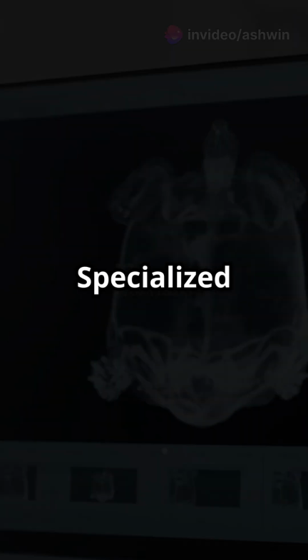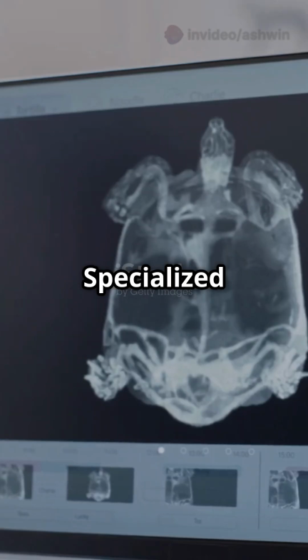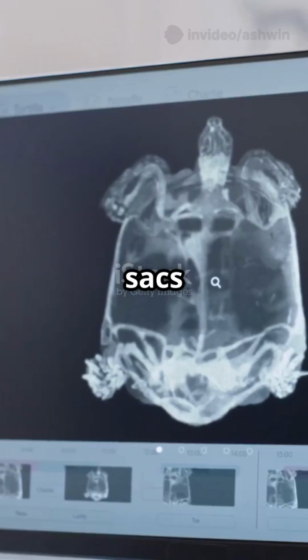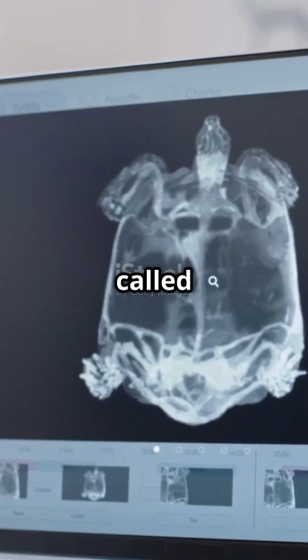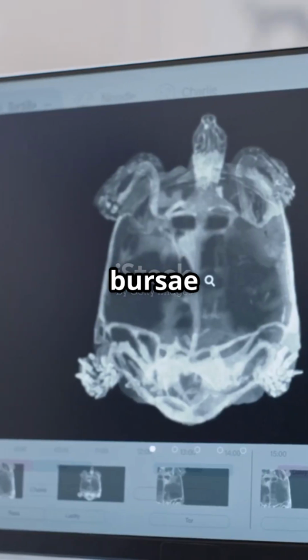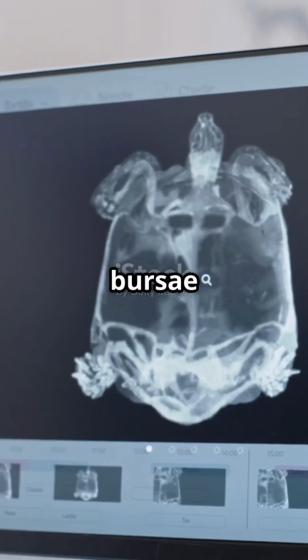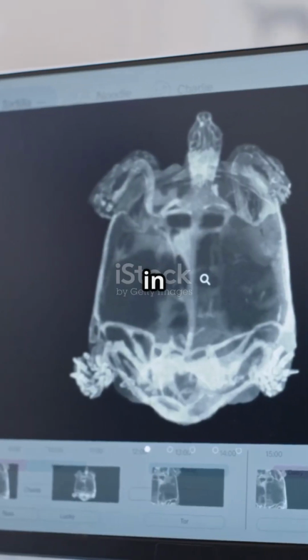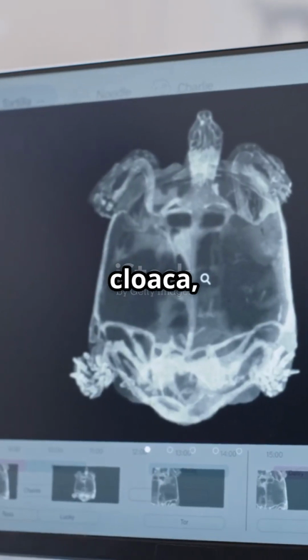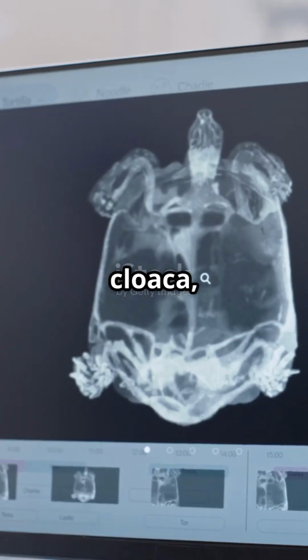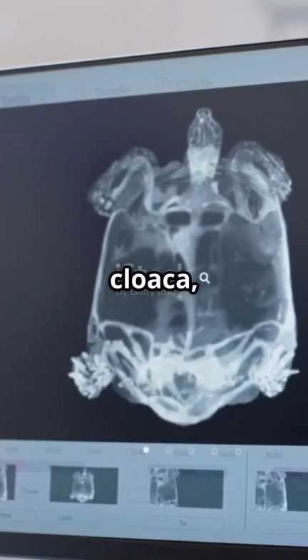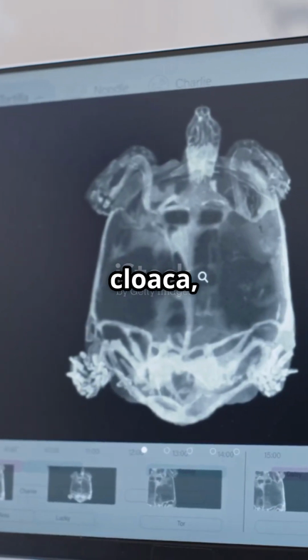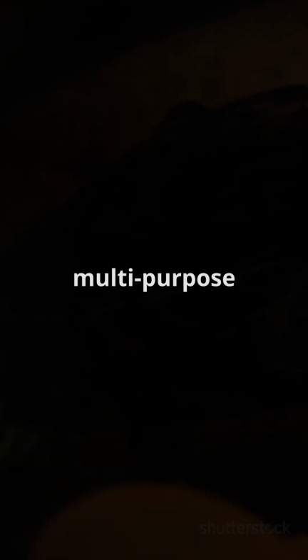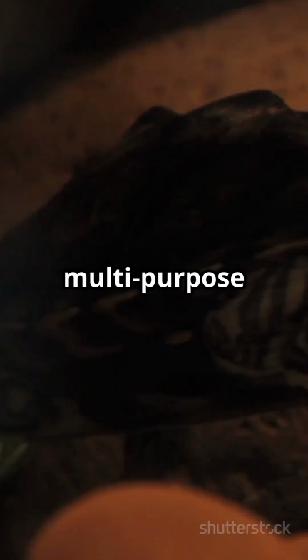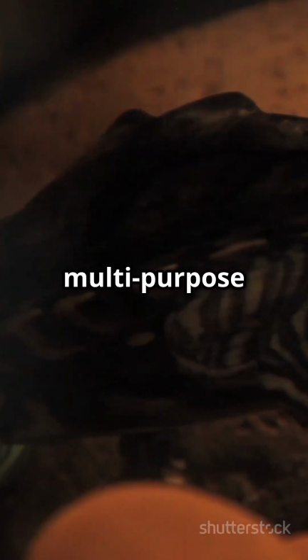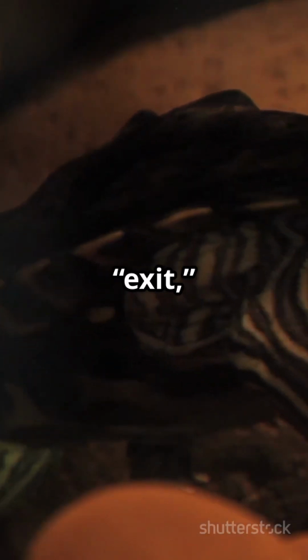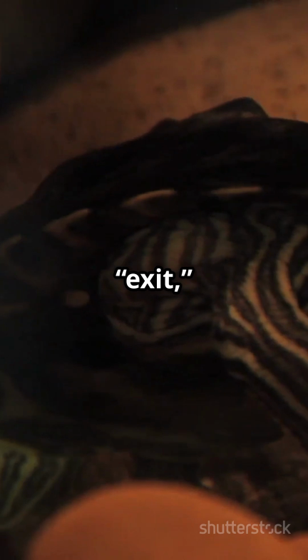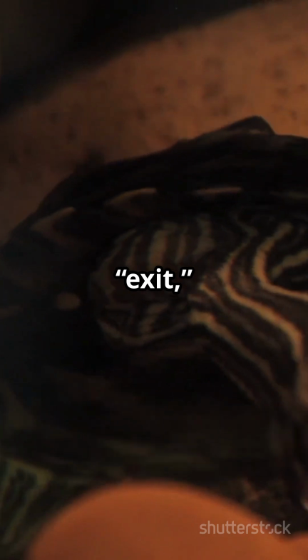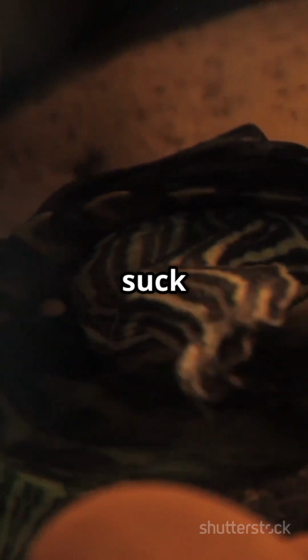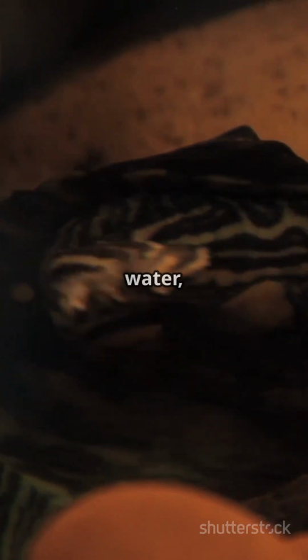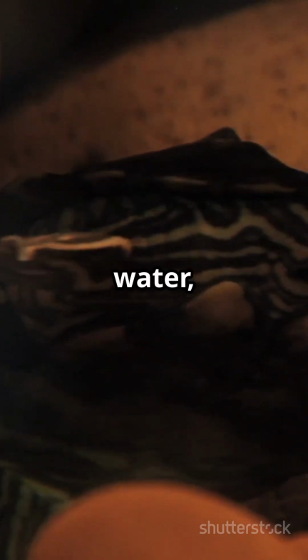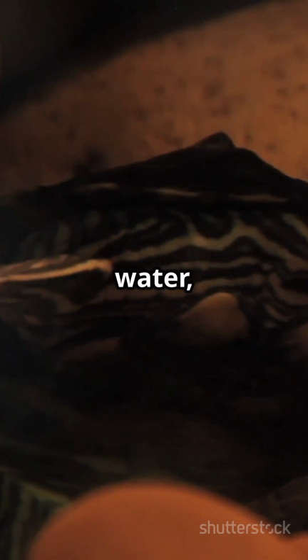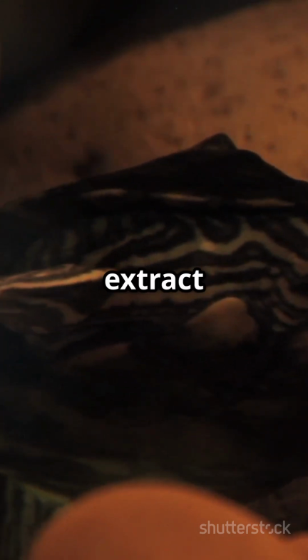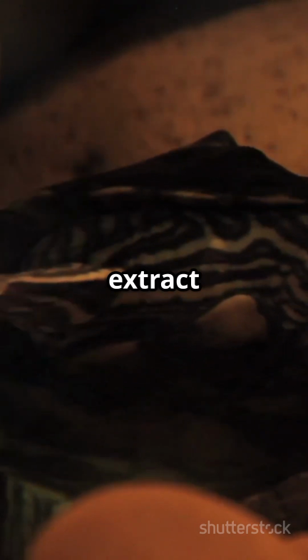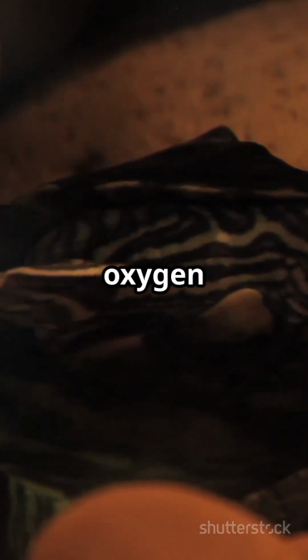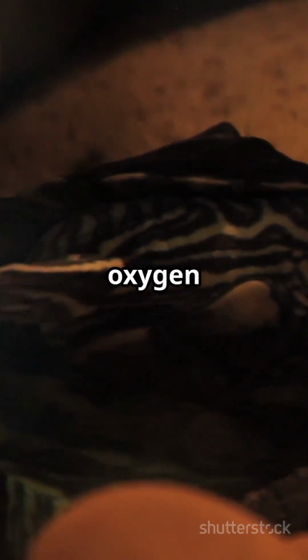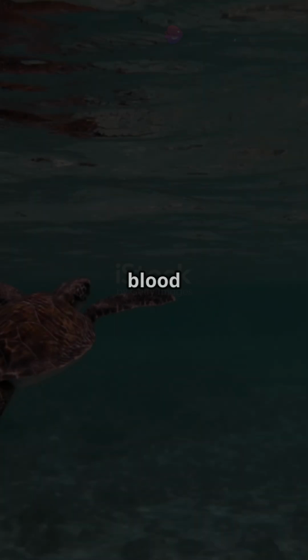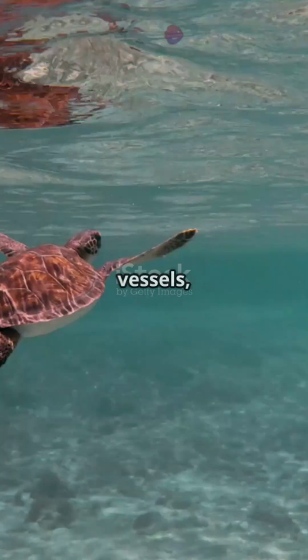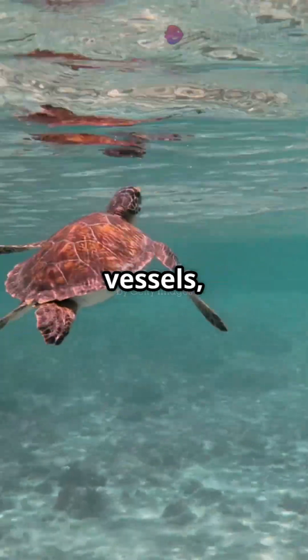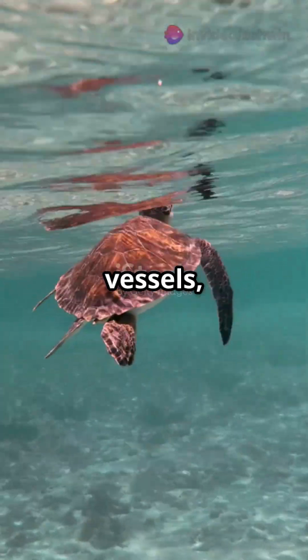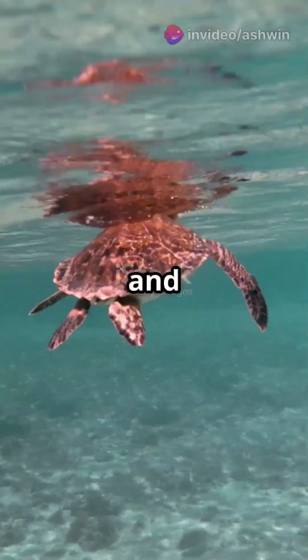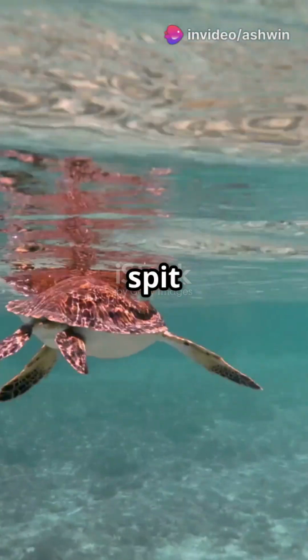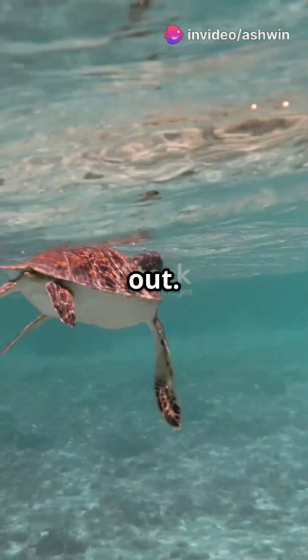Specialized sacs called bursae in its cloaca — a multipurpose exit — suck in water, extract oxygen via blood vessels, and spit it out.